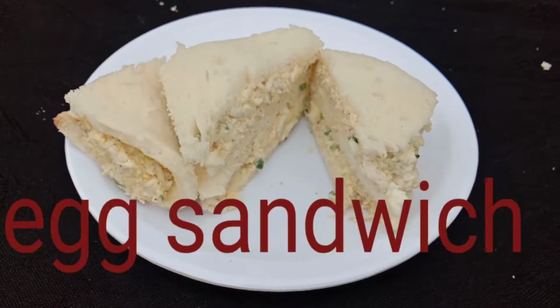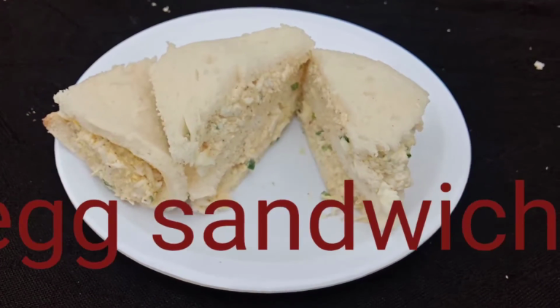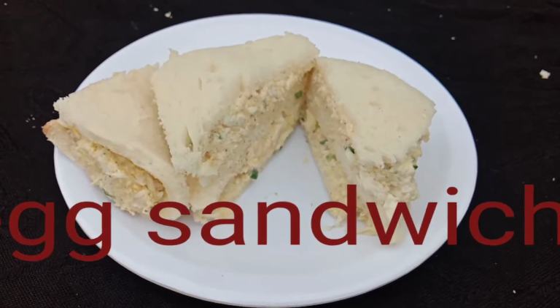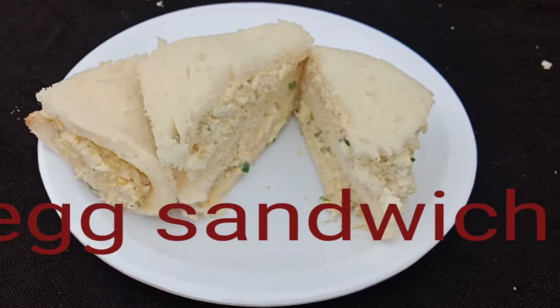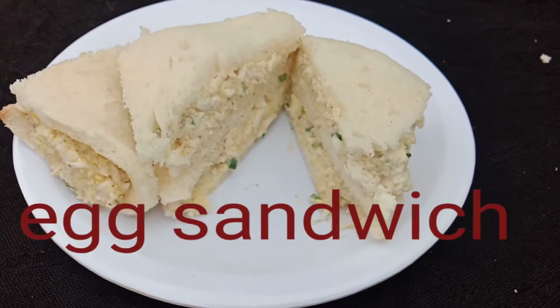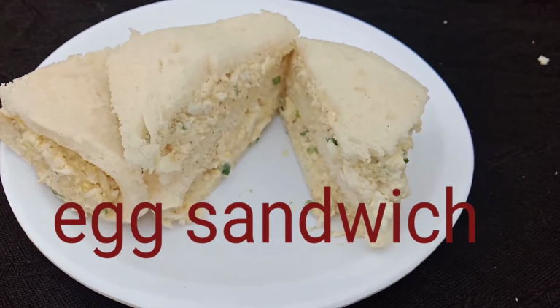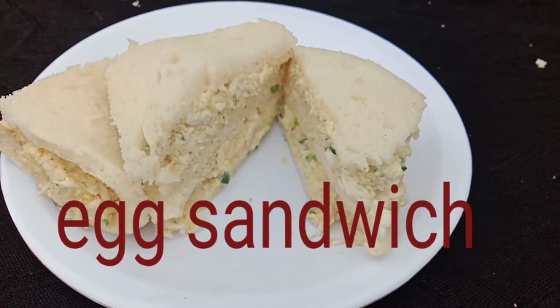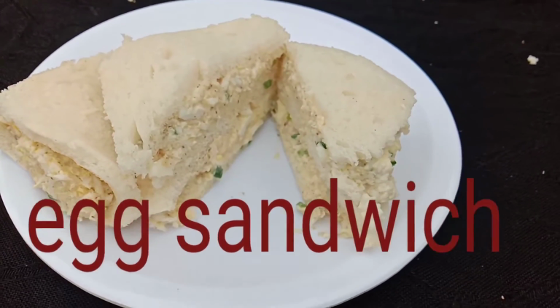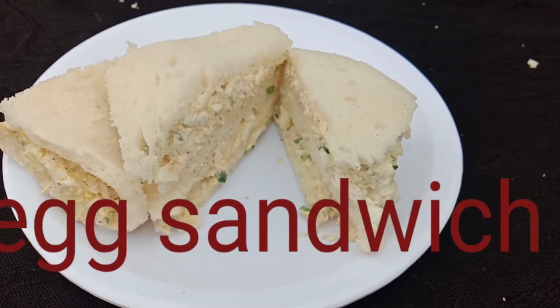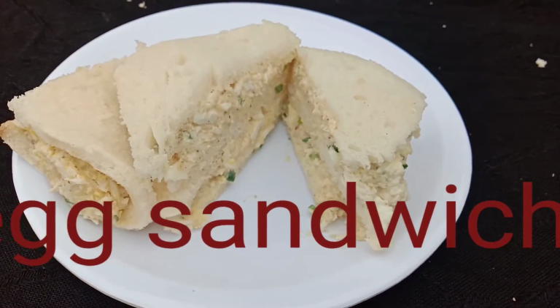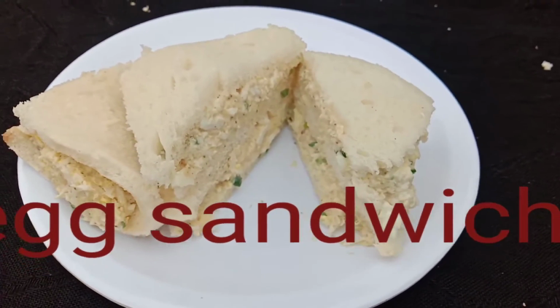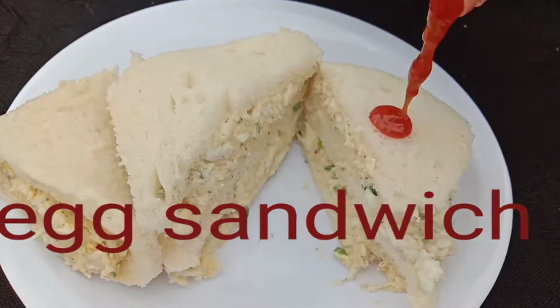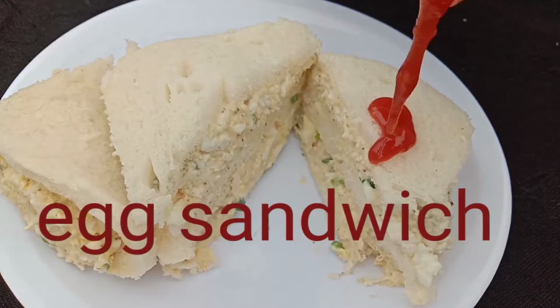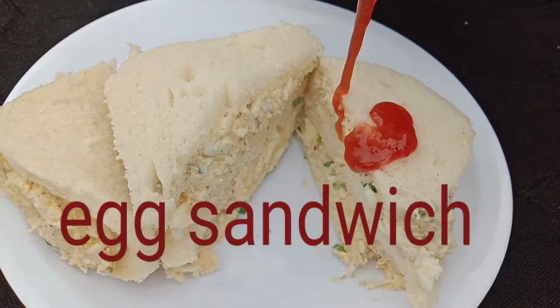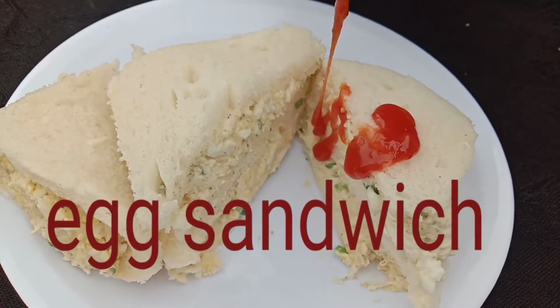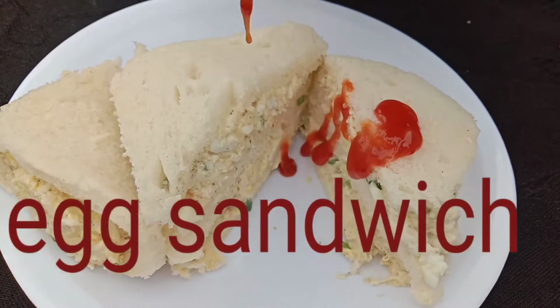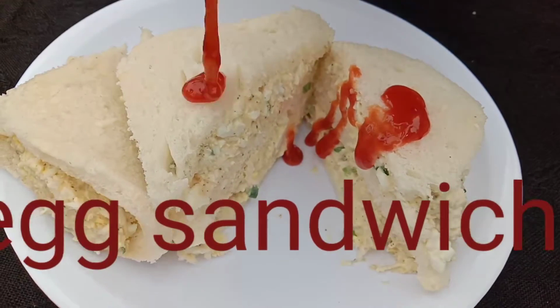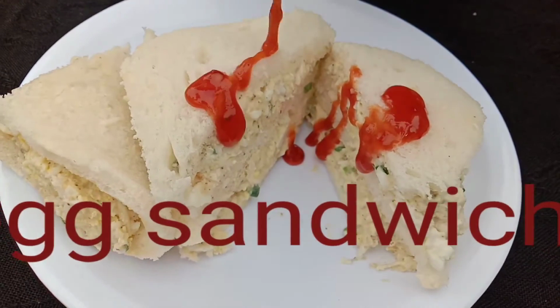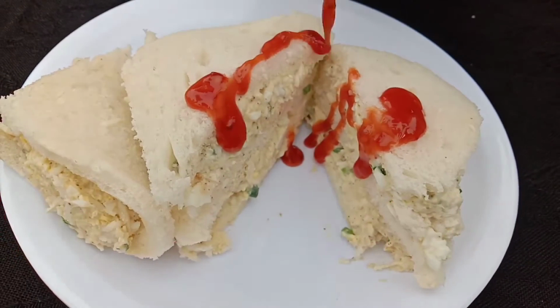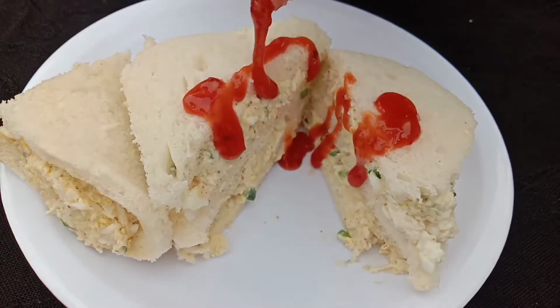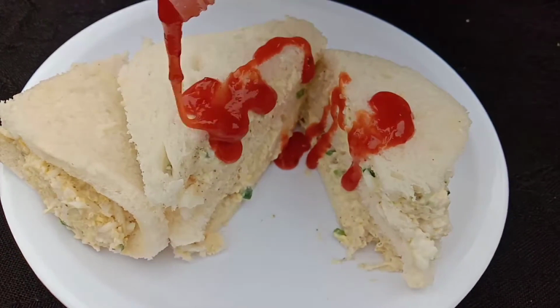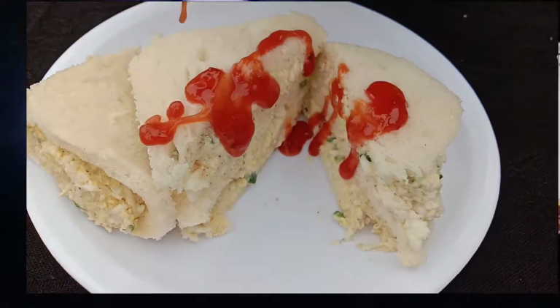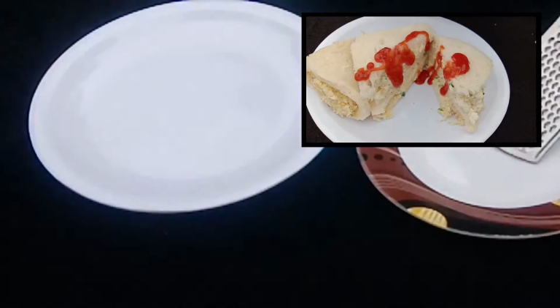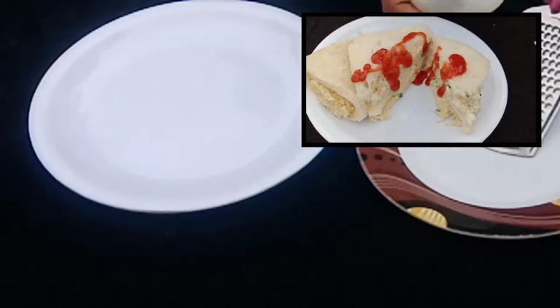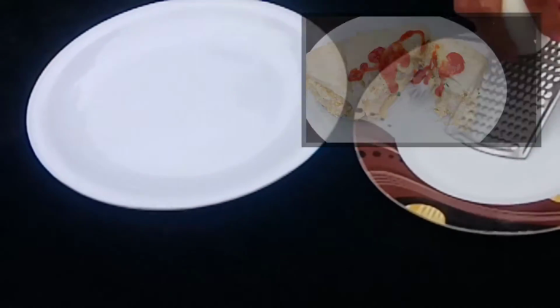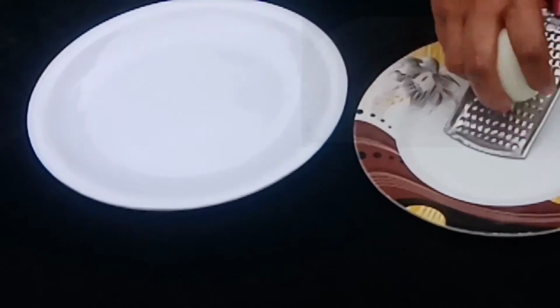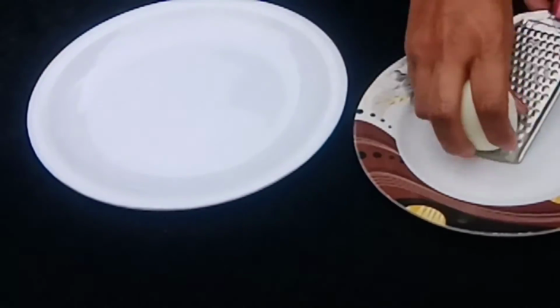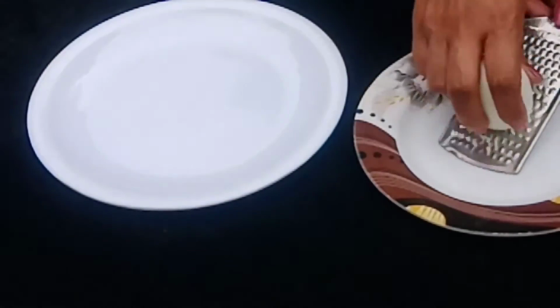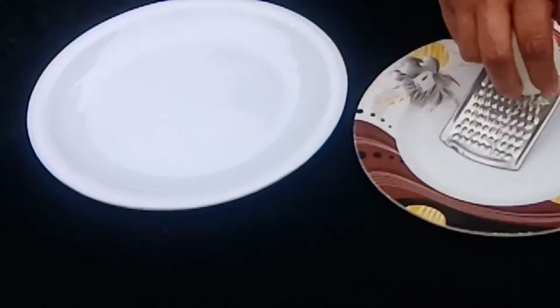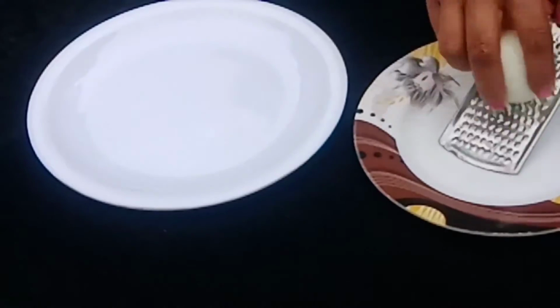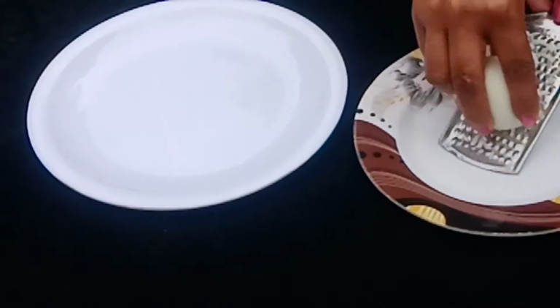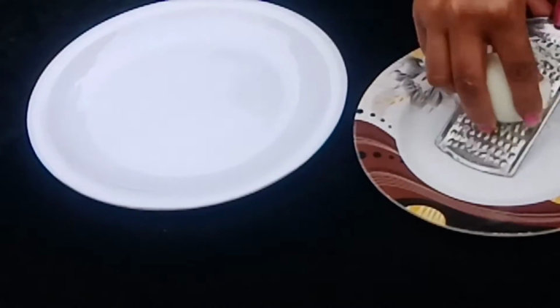Hello friends, how are you guys? Today I am sharing my favorite dish — egg sandwich. Let's start with this.